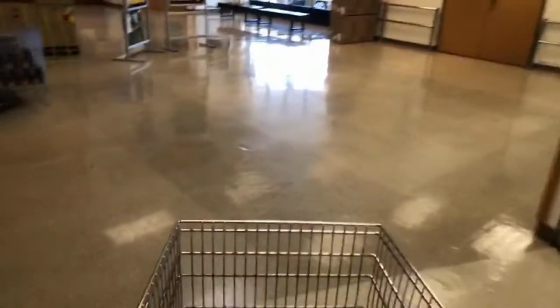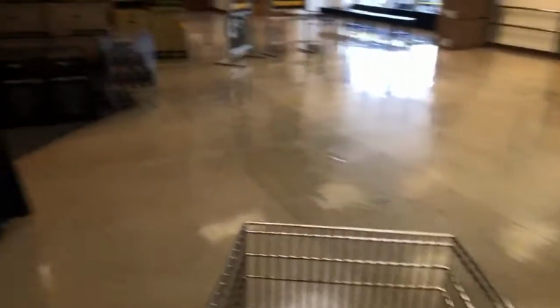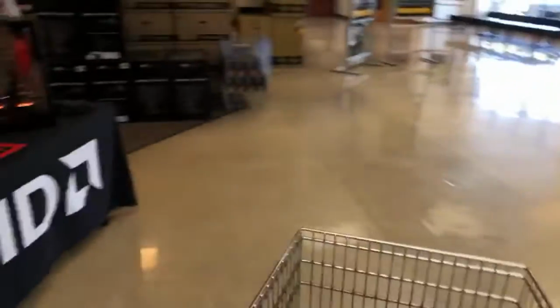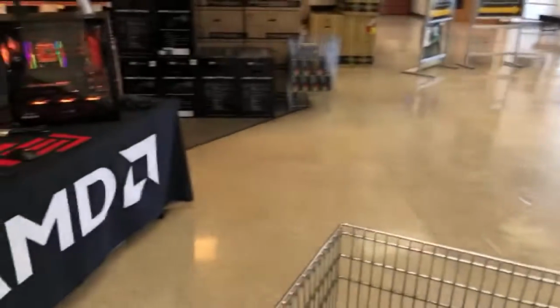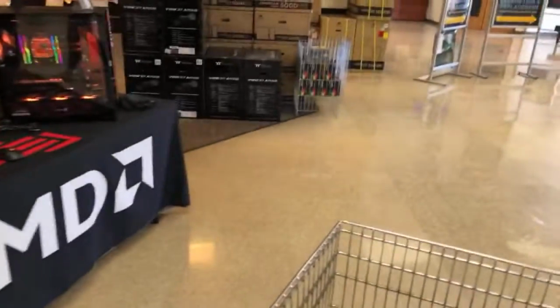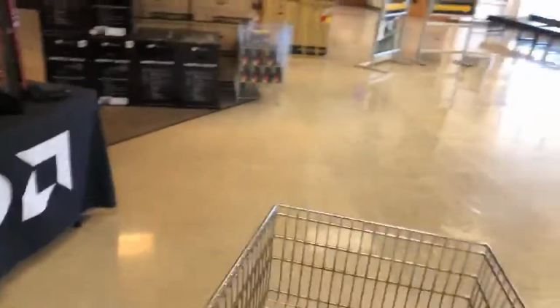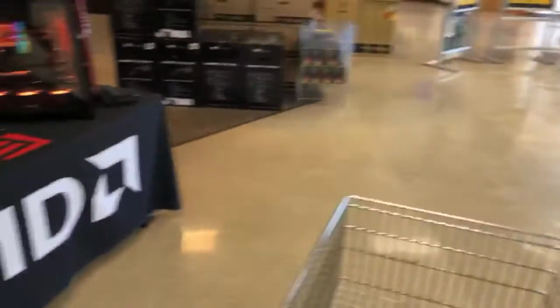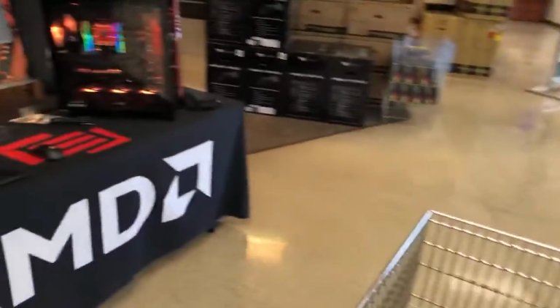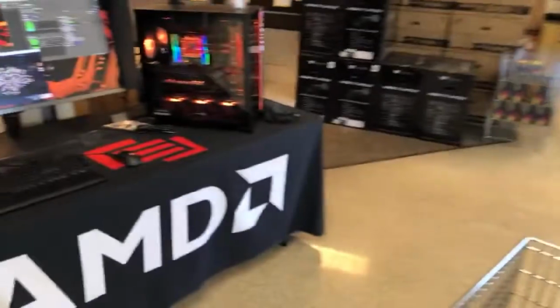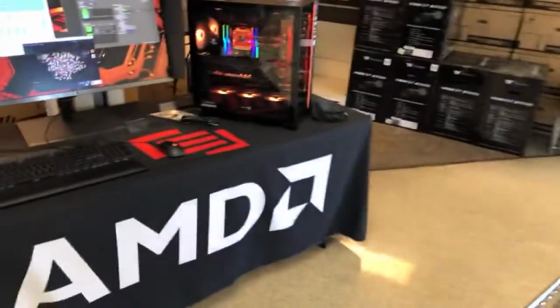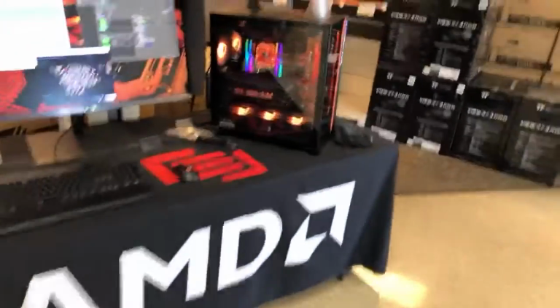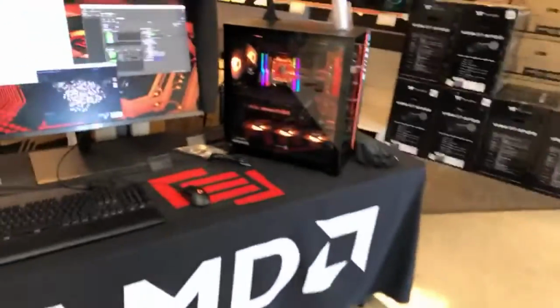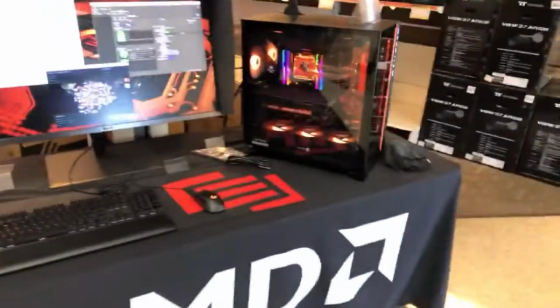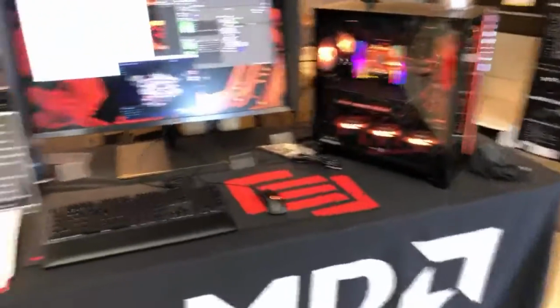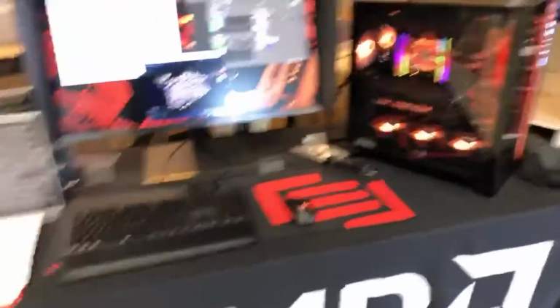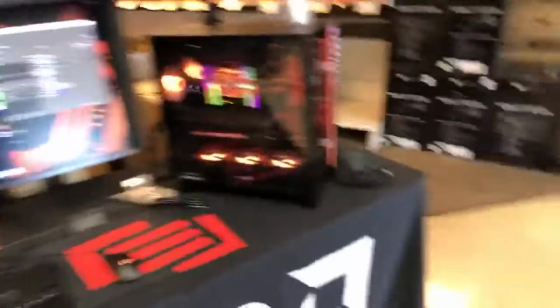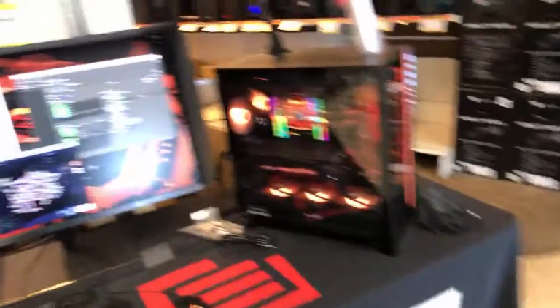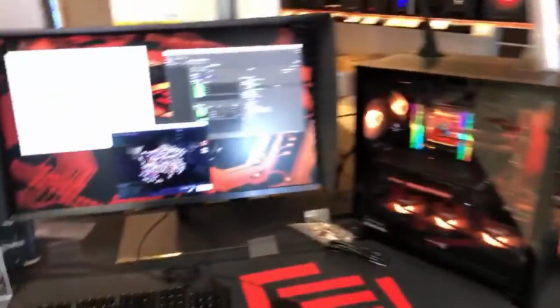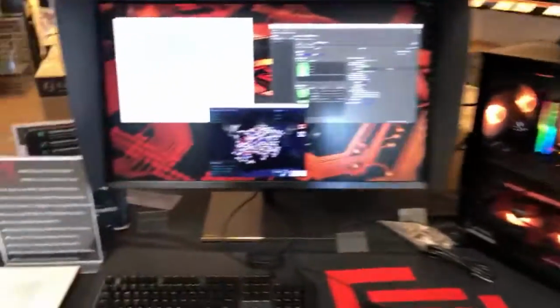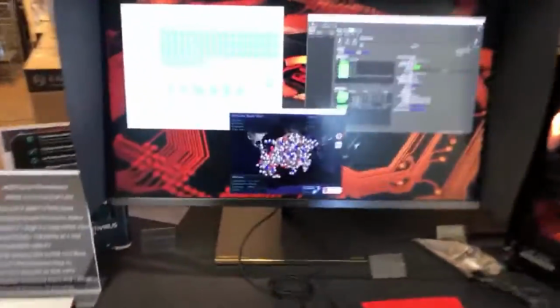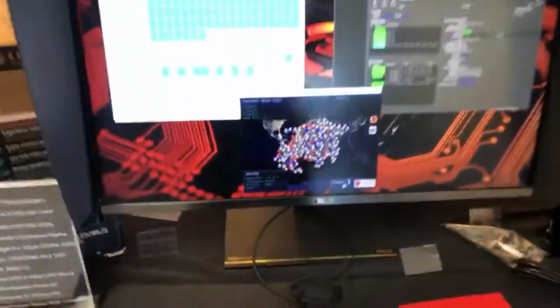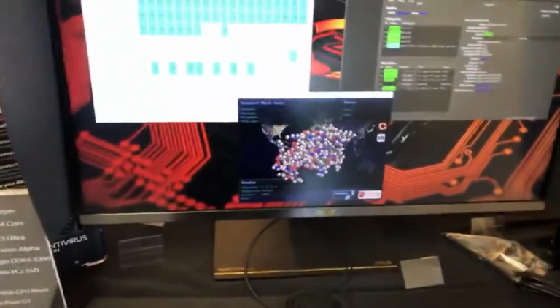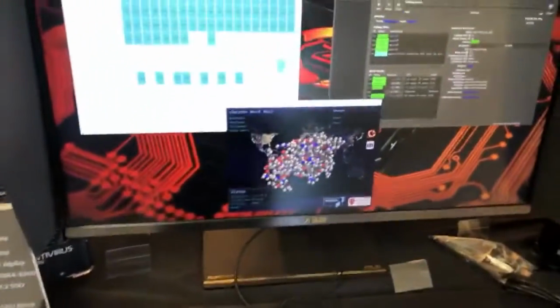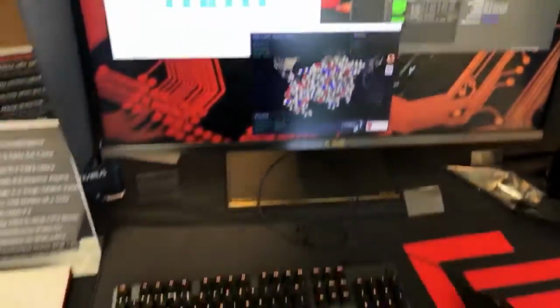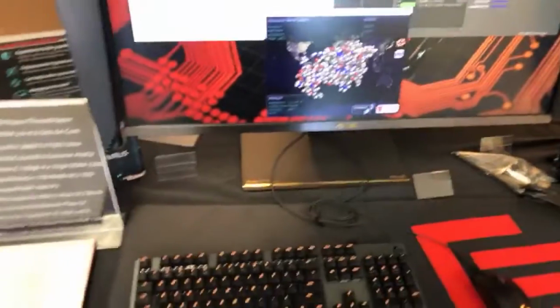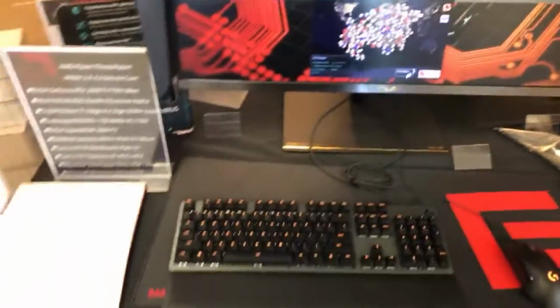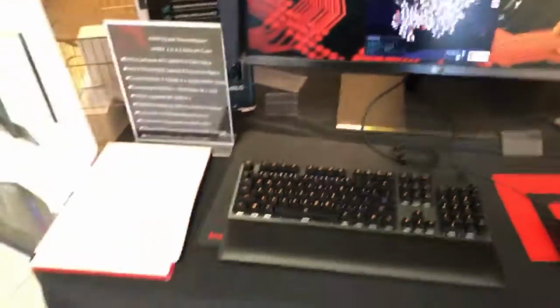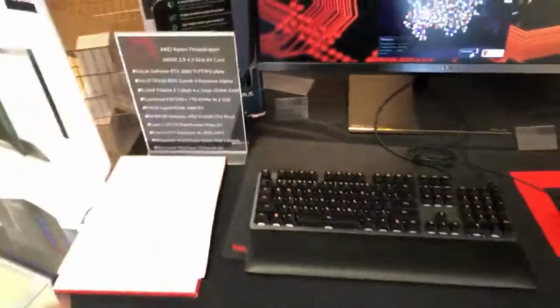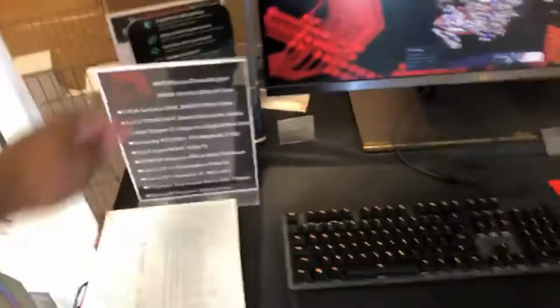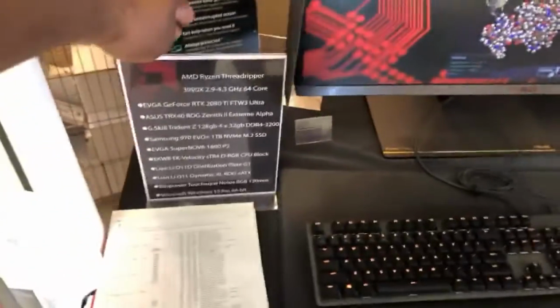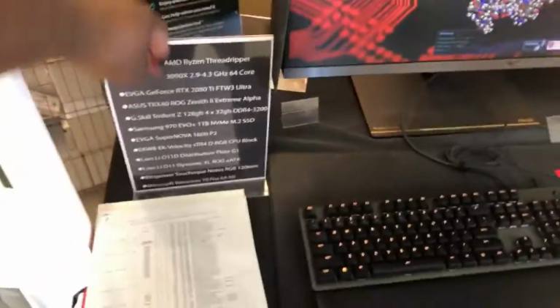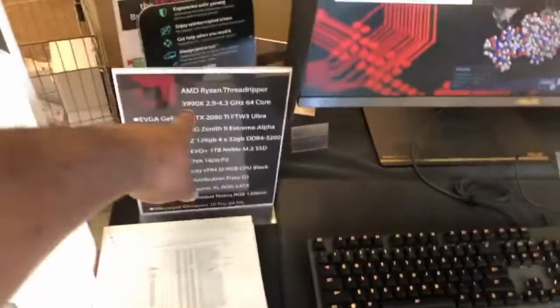Hey guys, what's up! I'm still here at Micro Center just shopping around and checking out some new PC stuff. I got my — actually, this isn't mine — I was gonna go with something like this, but I did get an...